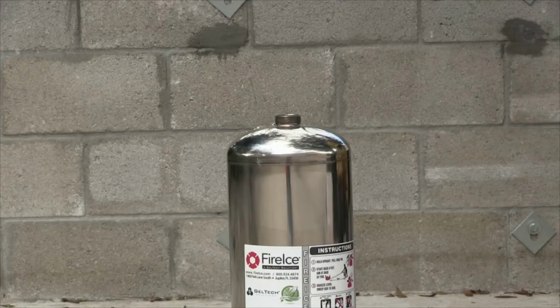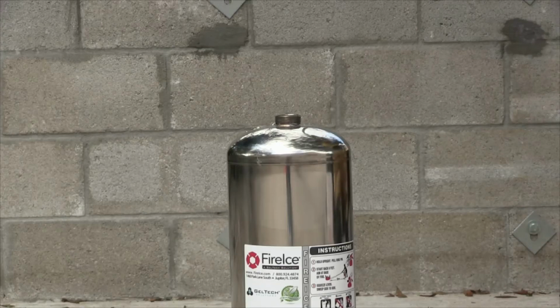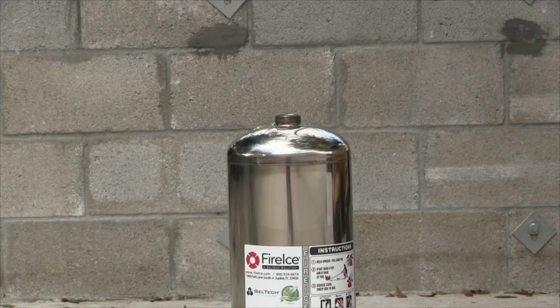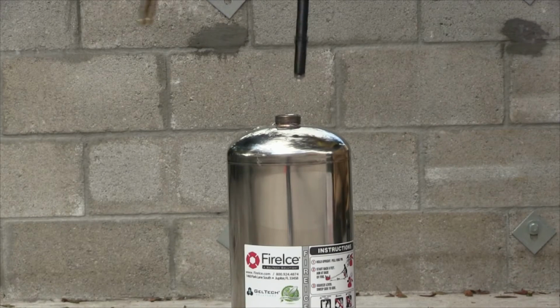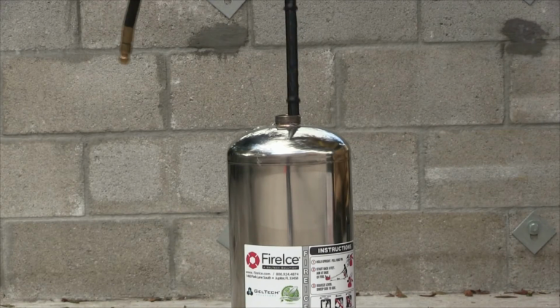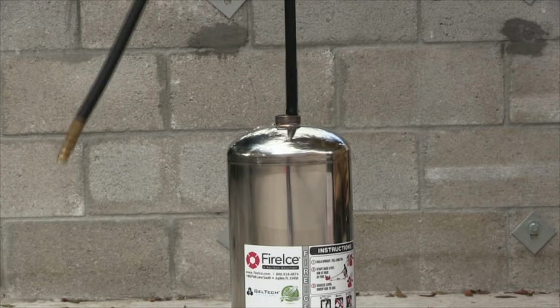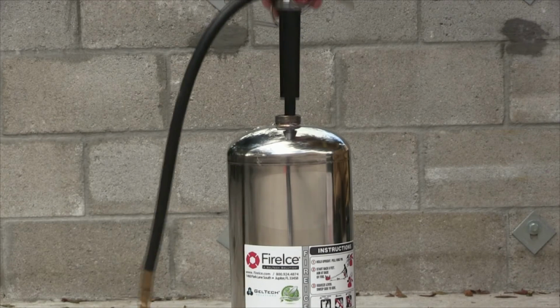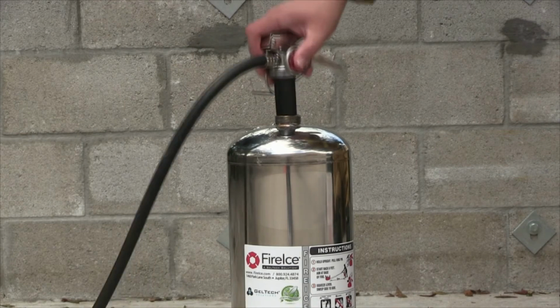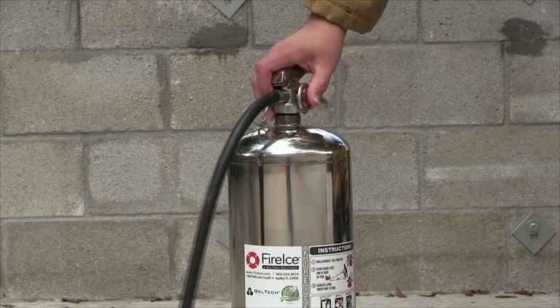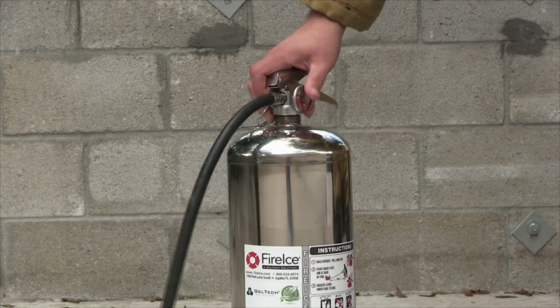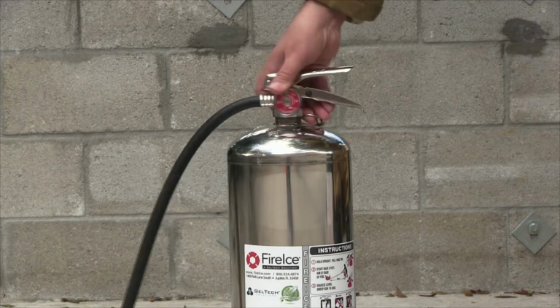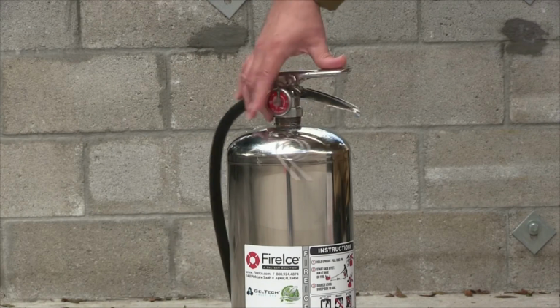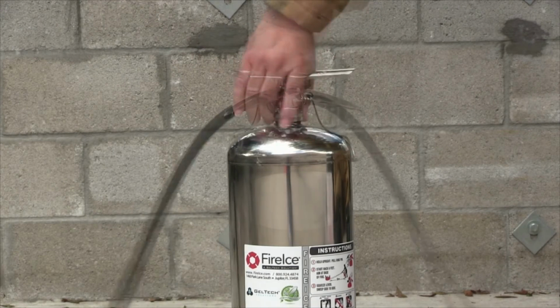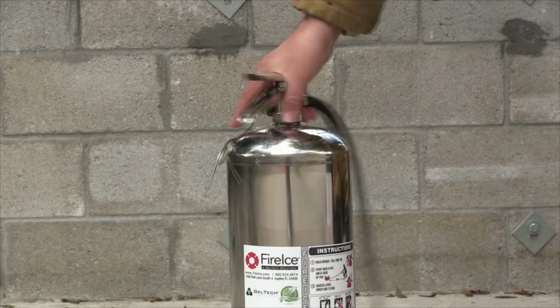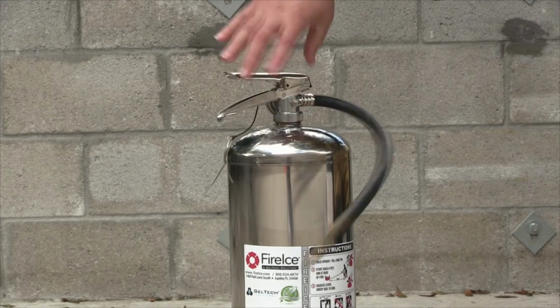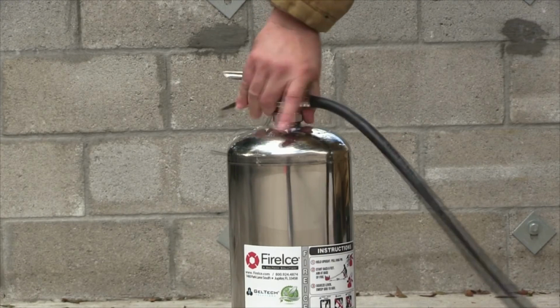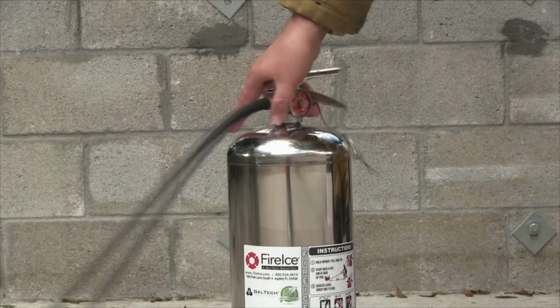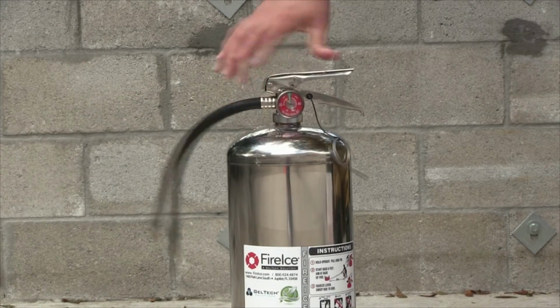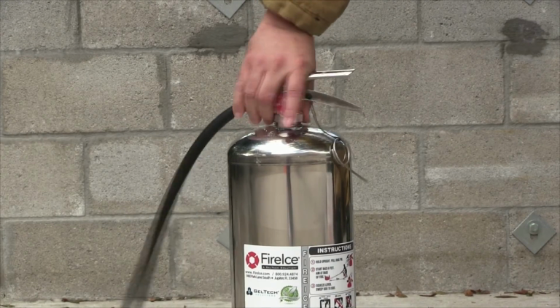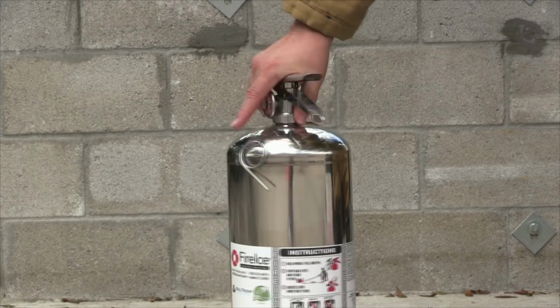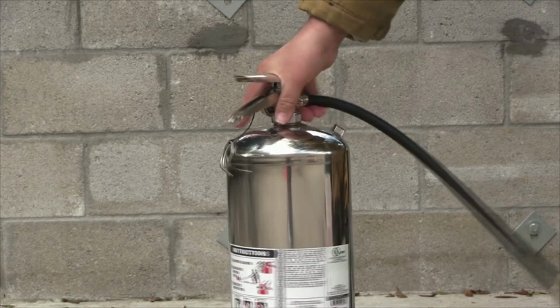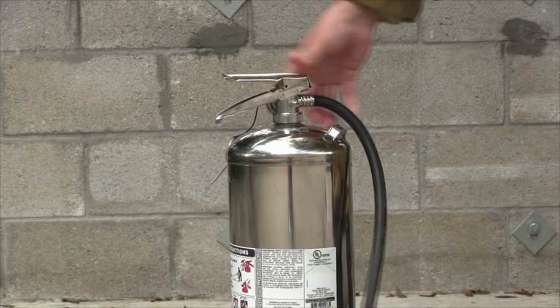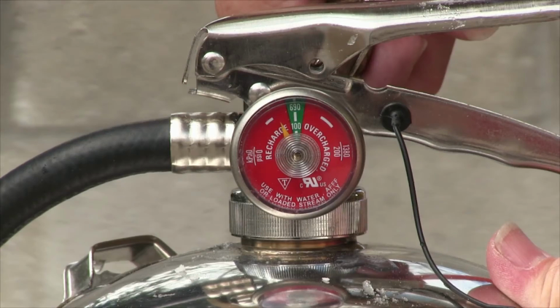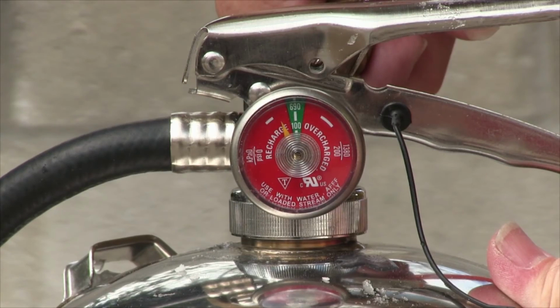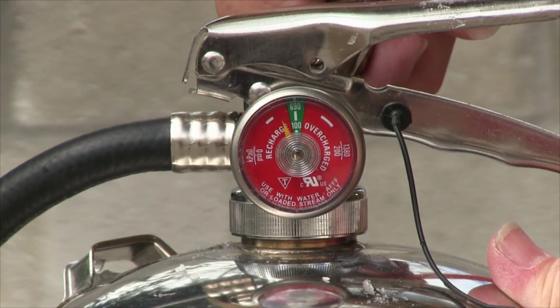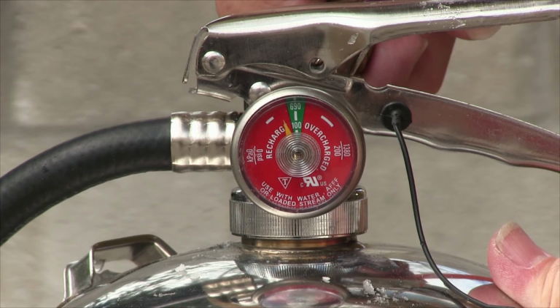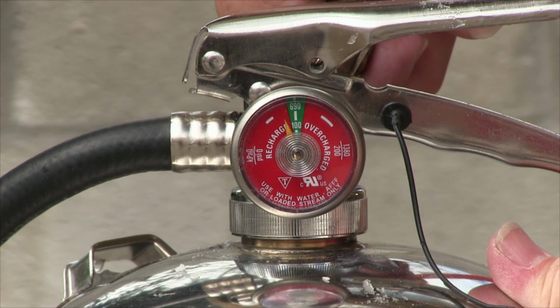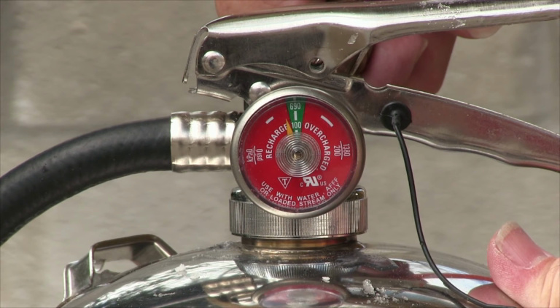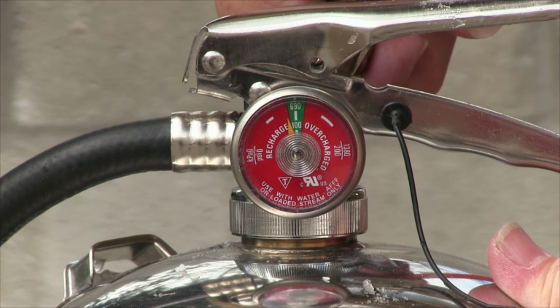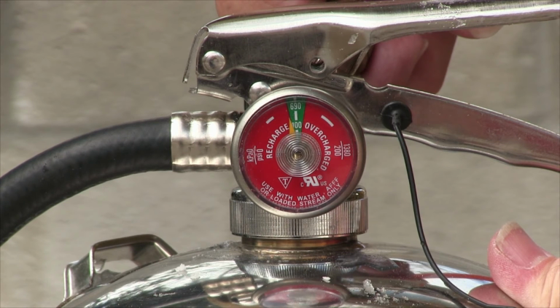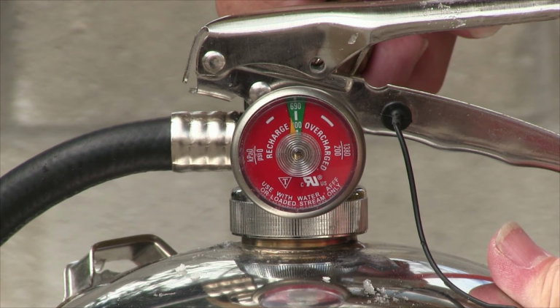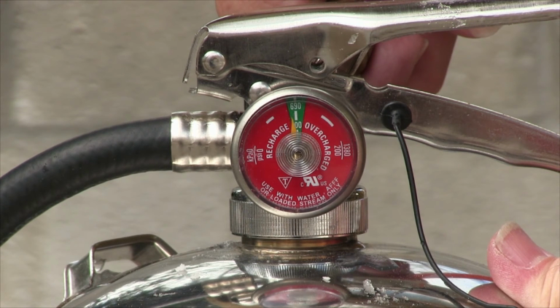Replace the valve and hose assembly on the can. Pressurize the can to 100 psi, or just above the green mark on the pressure gauge.